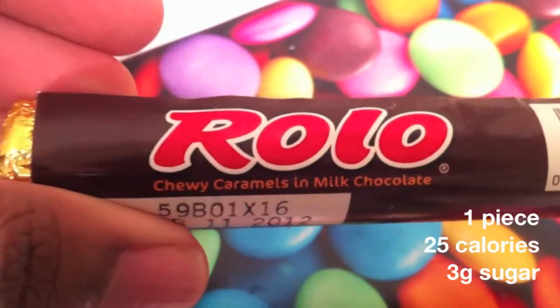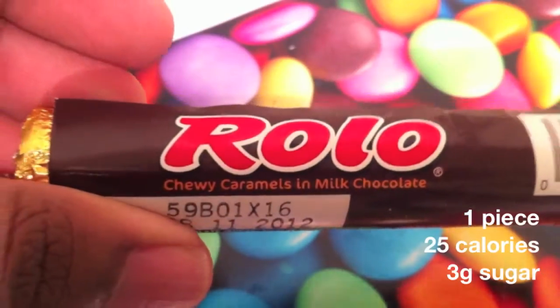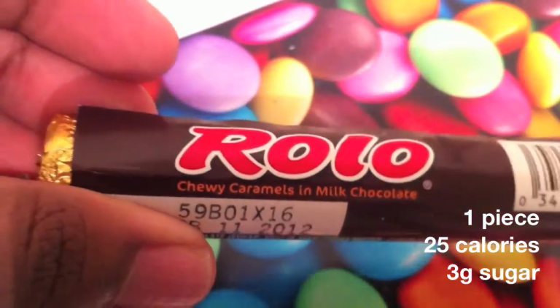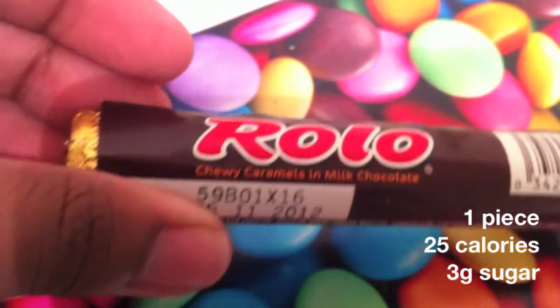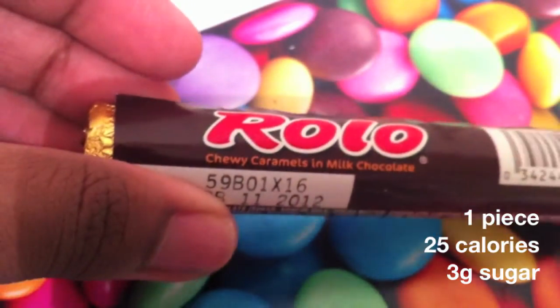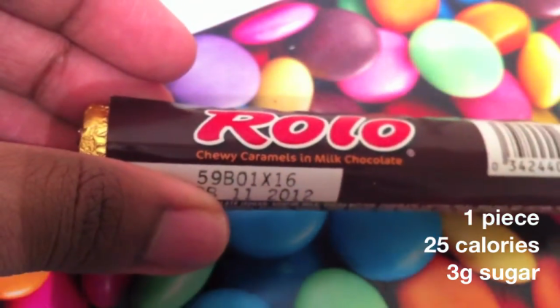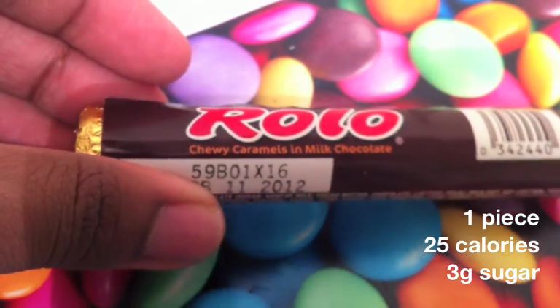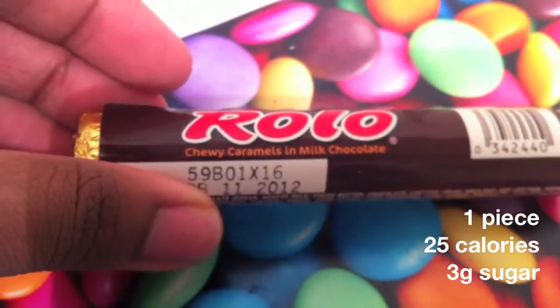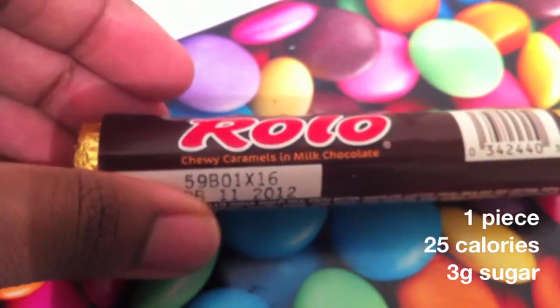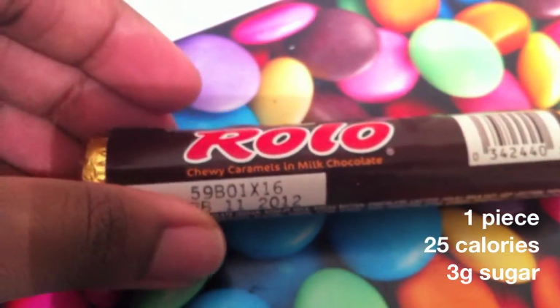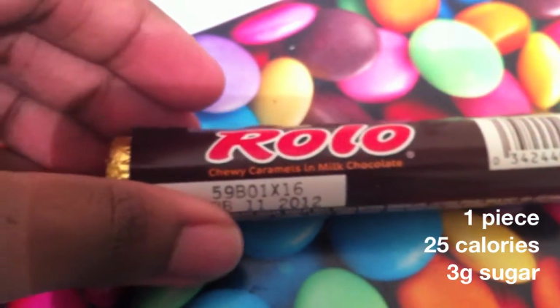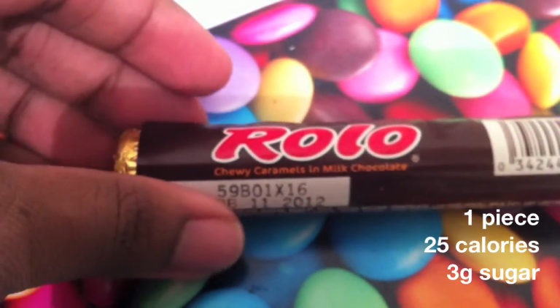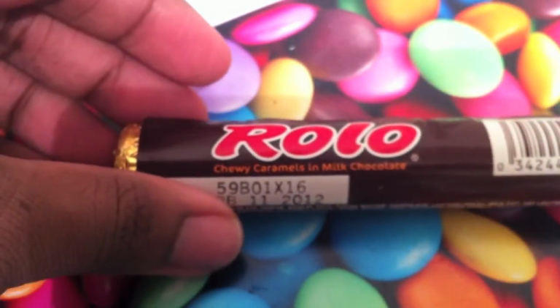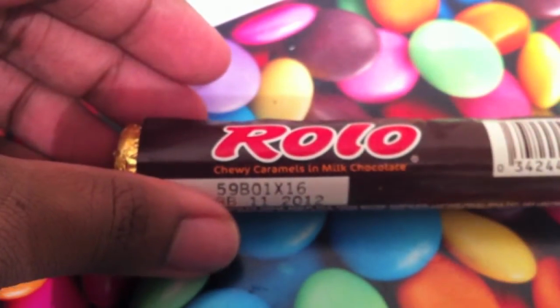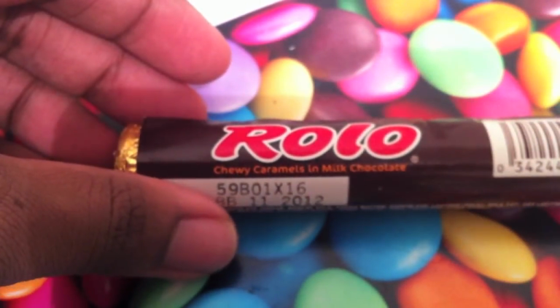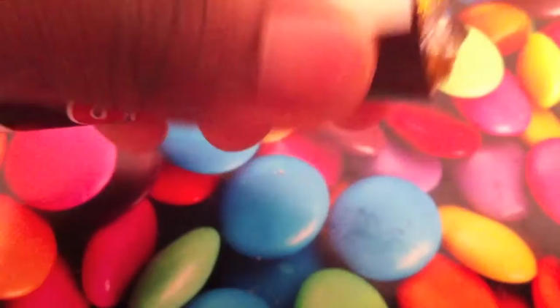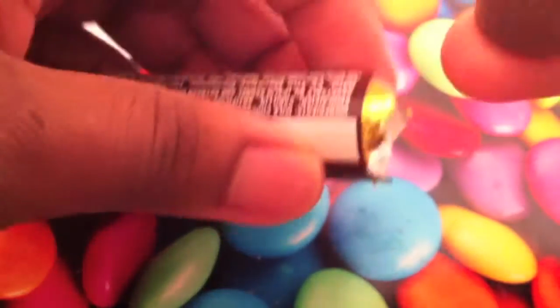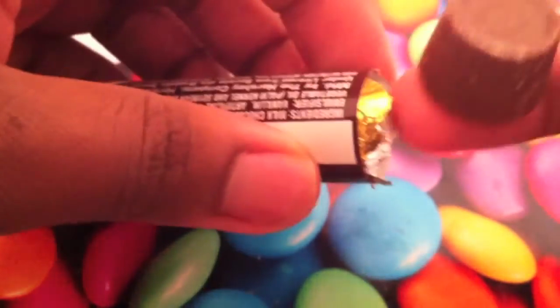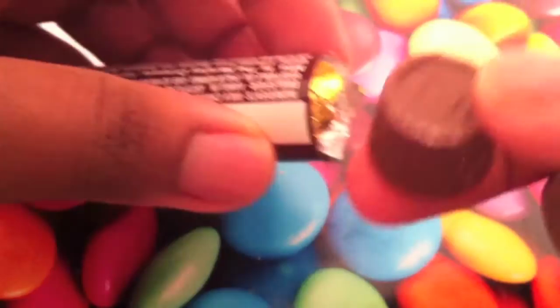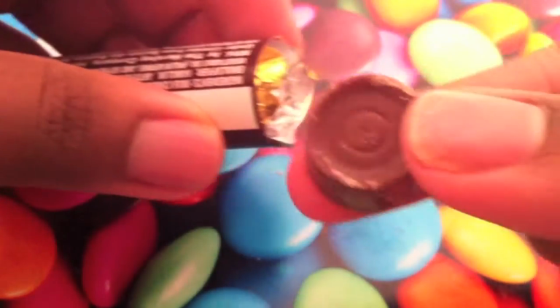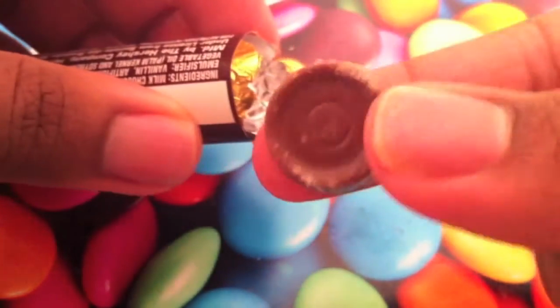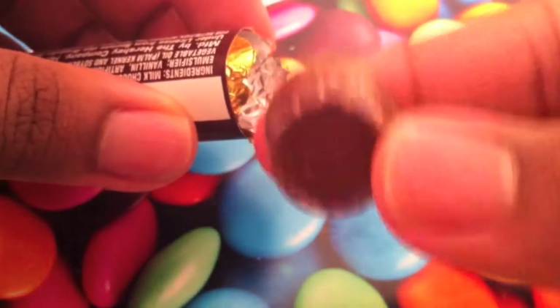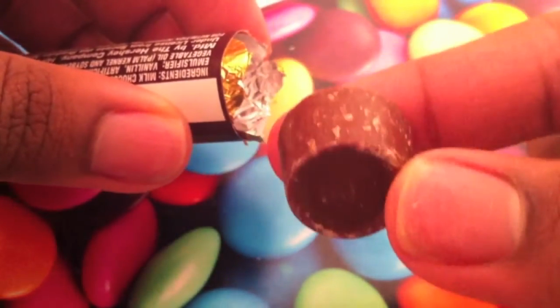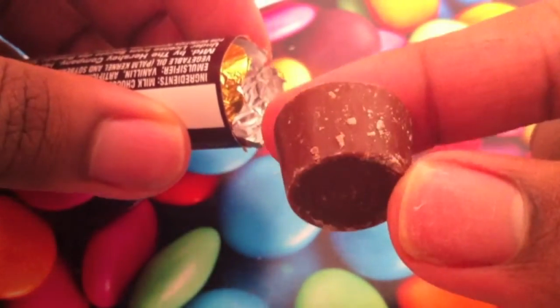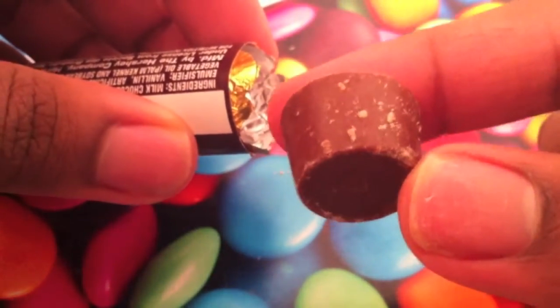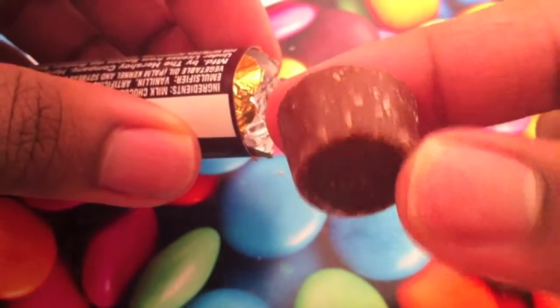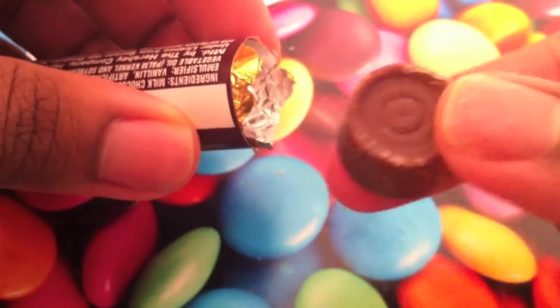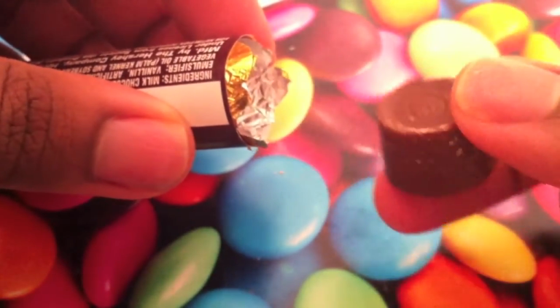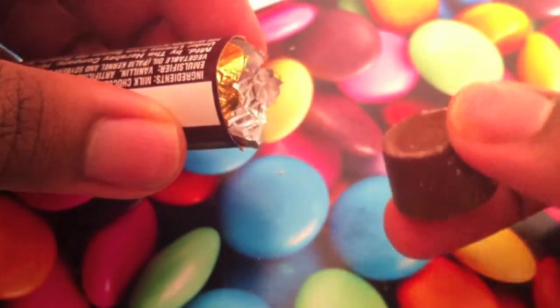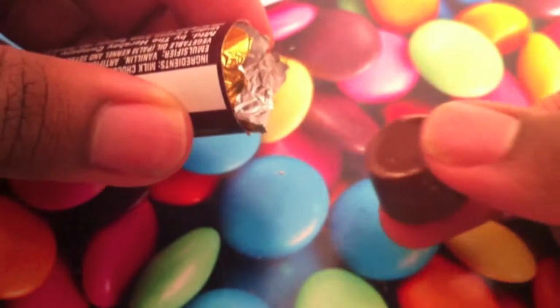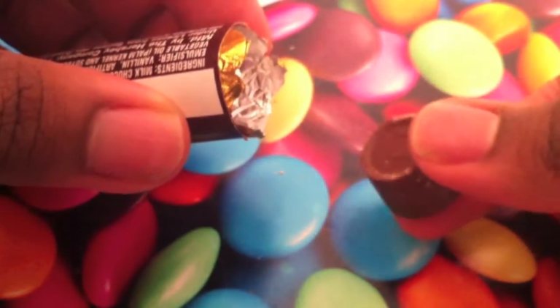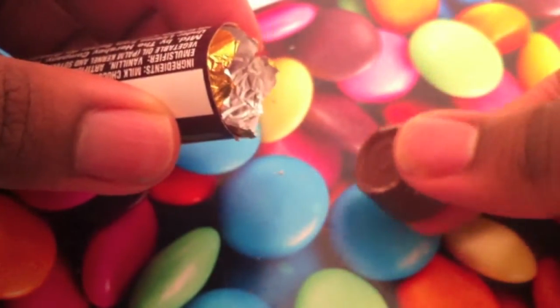Next we have Rolo. Rolo is a caramel inside milk chocolate candy and it comes in a cylinder trapezoid shape, as you can see here.